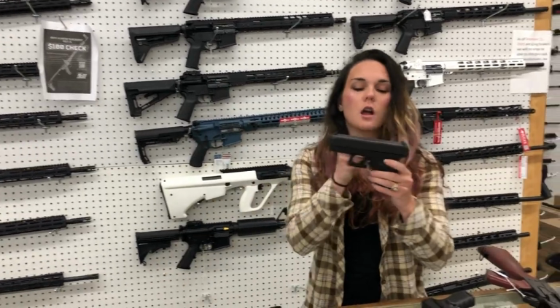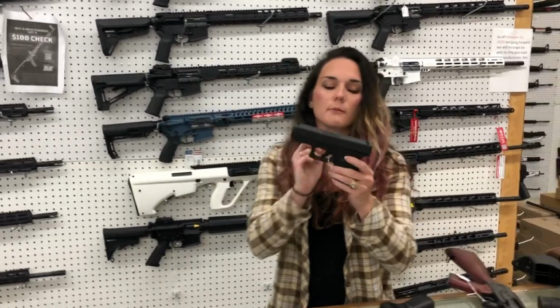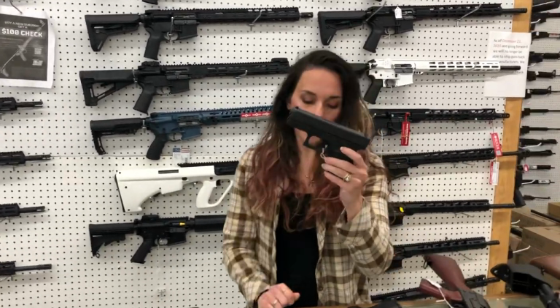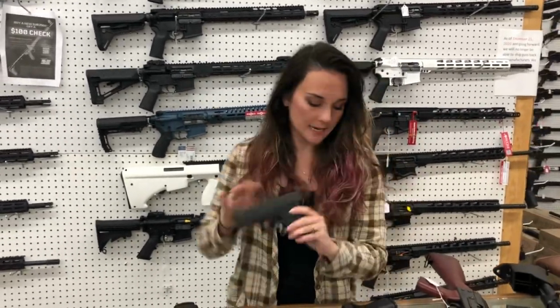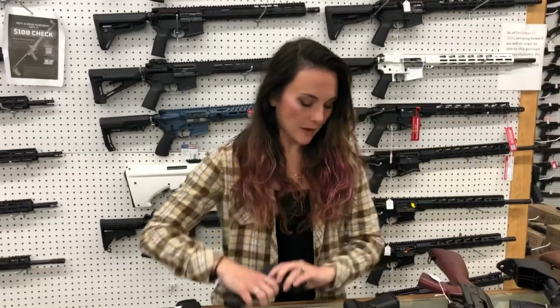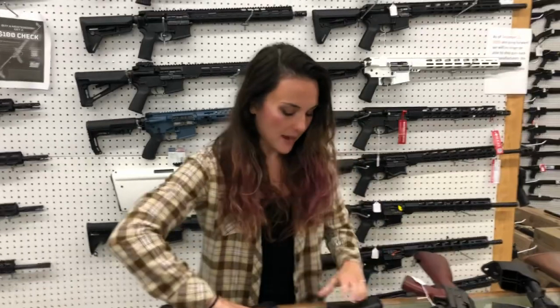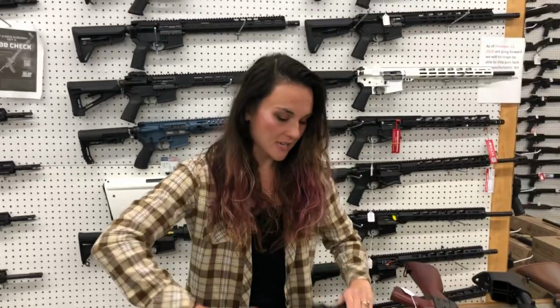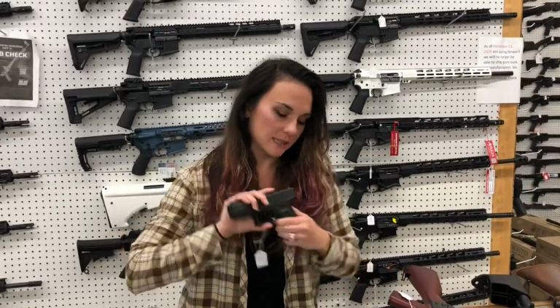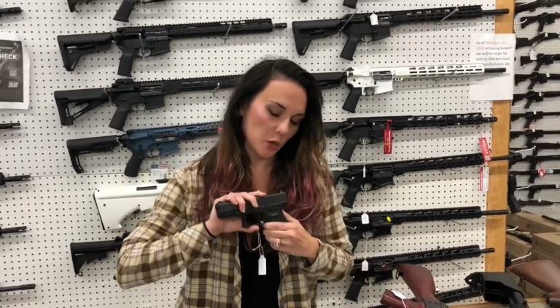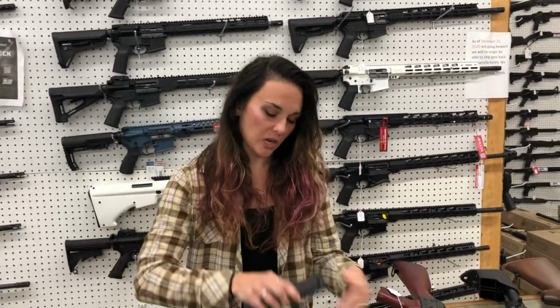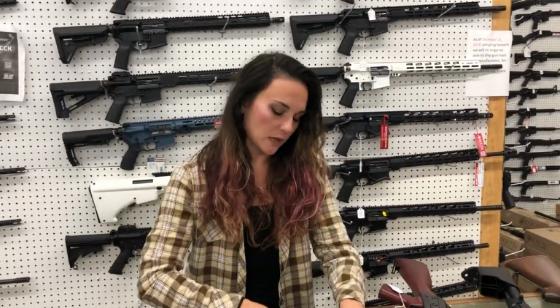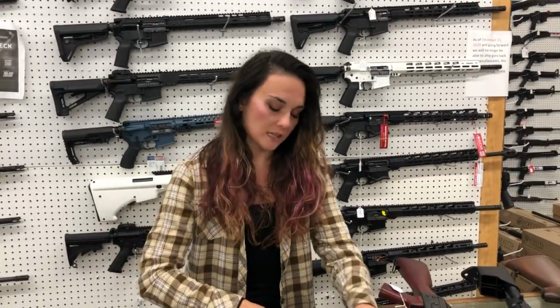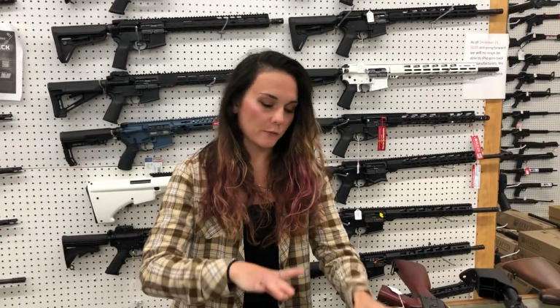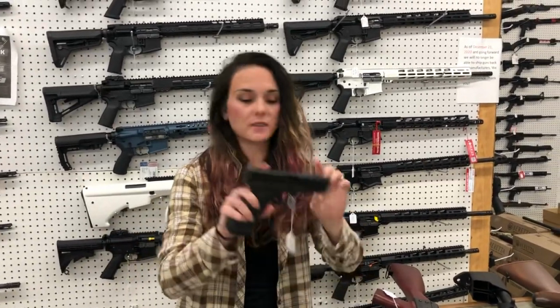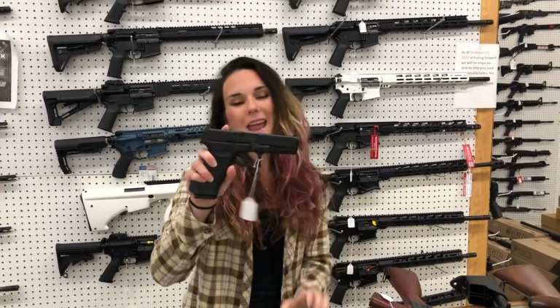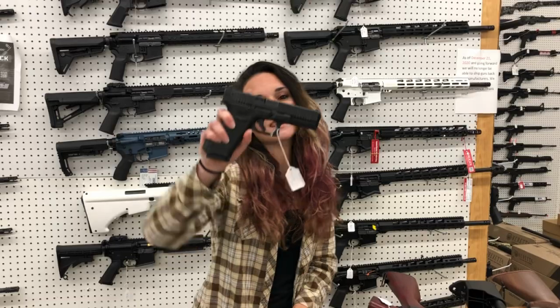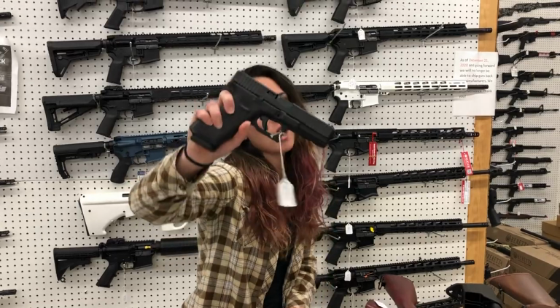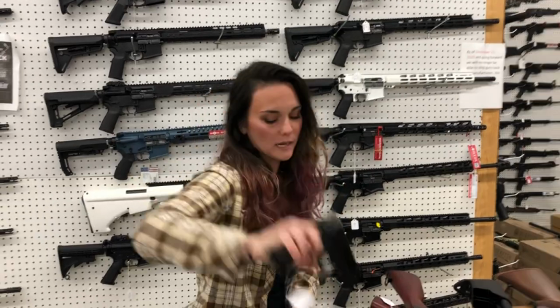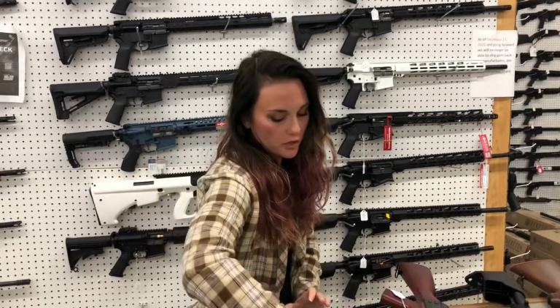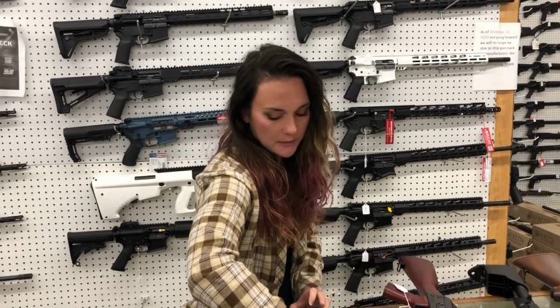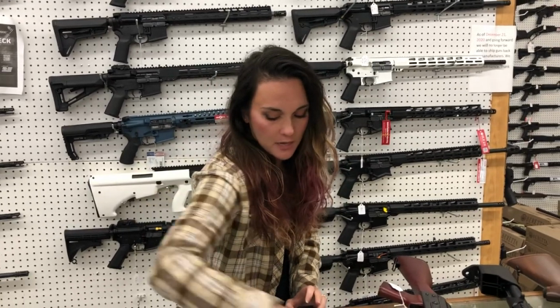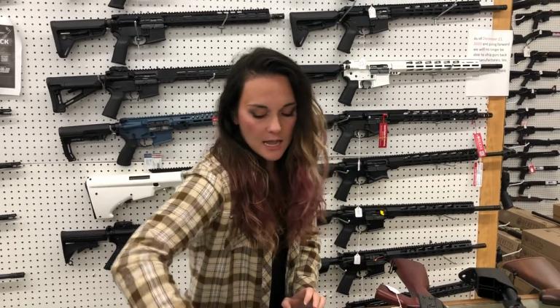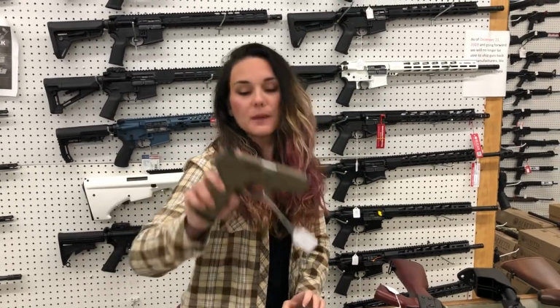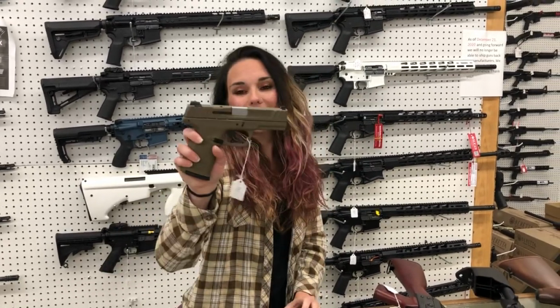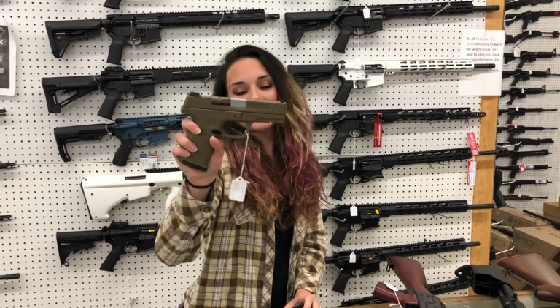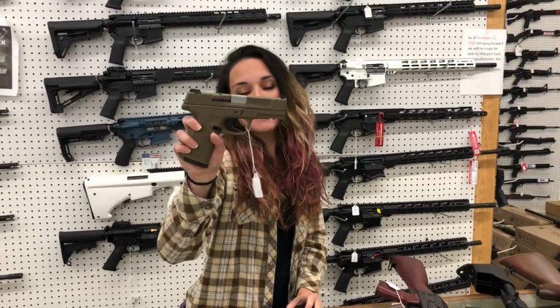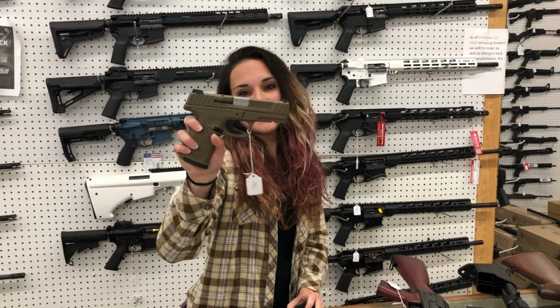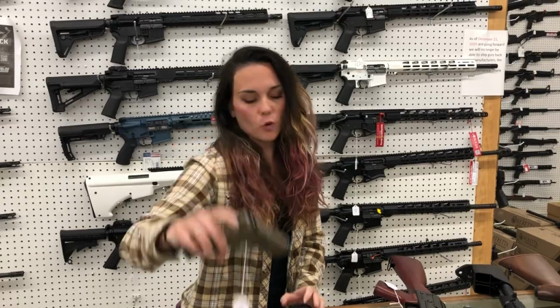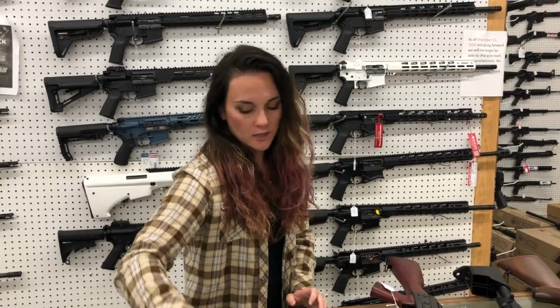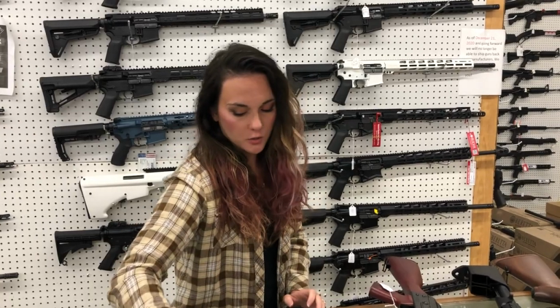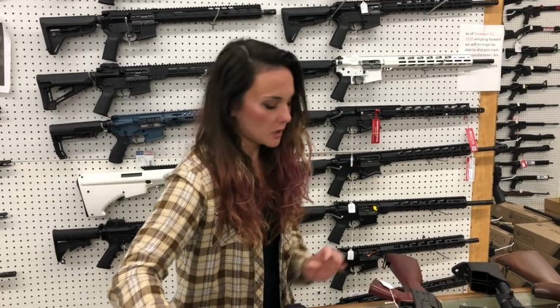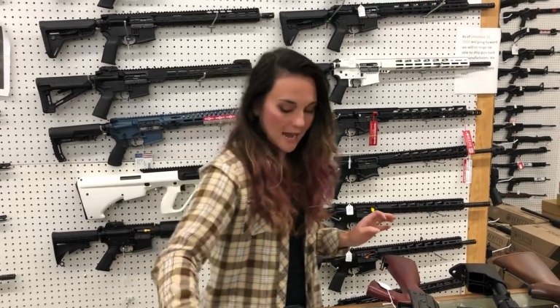Glock Model 36s have made it back in, as well as the 32s, which is the .357 SIG, and the Glock 22 Gen 5s. Smith & Wesson SD9VE in the full-flat Dark Earth — she's going to be $380.